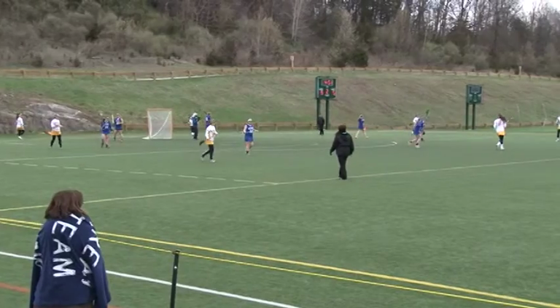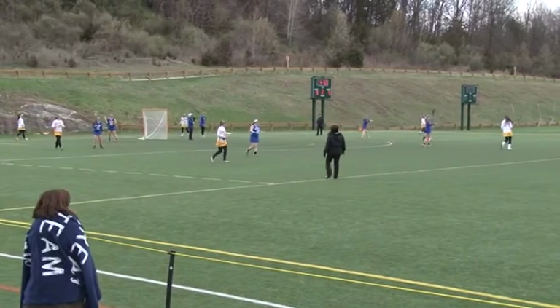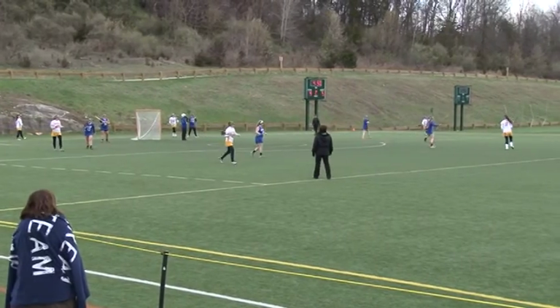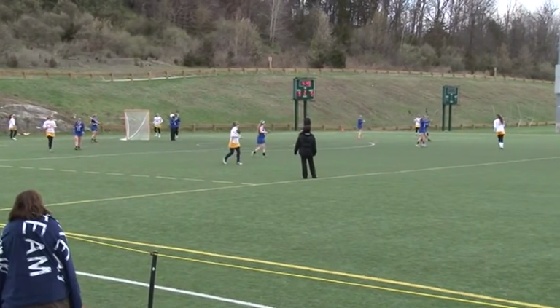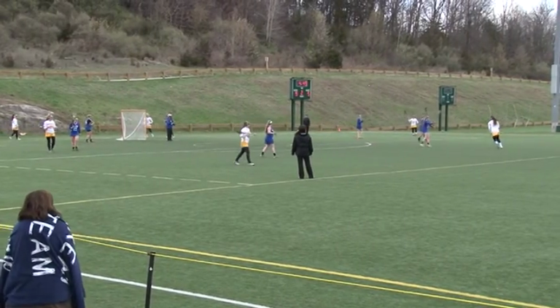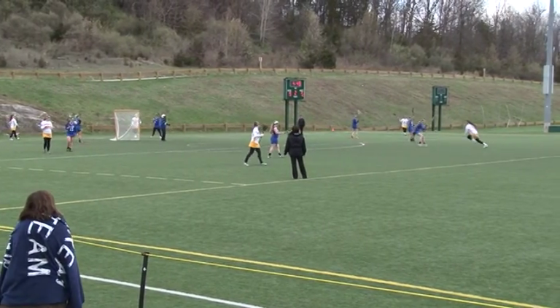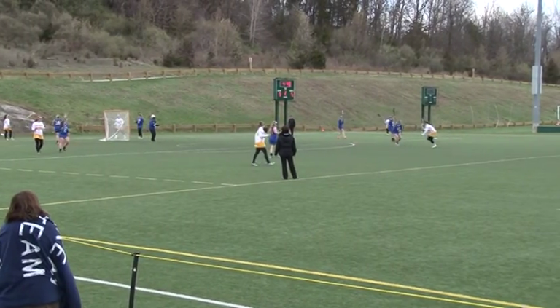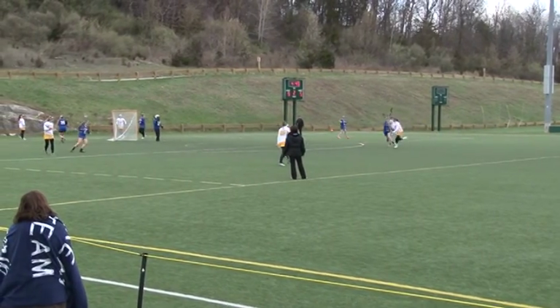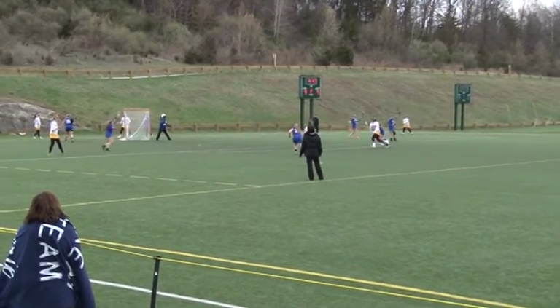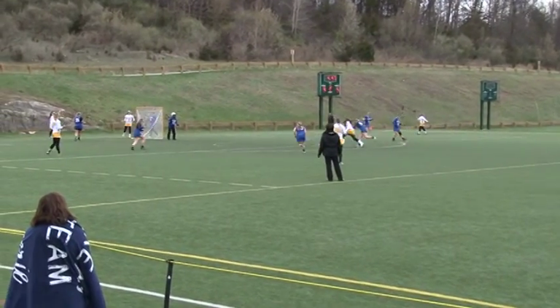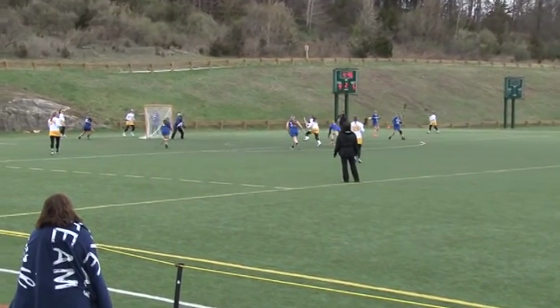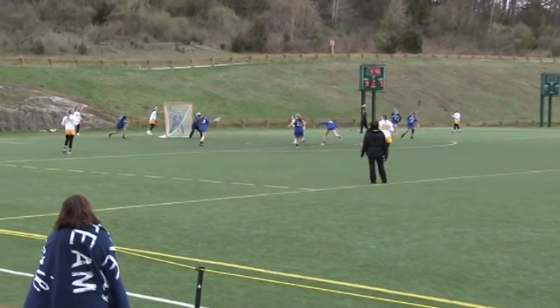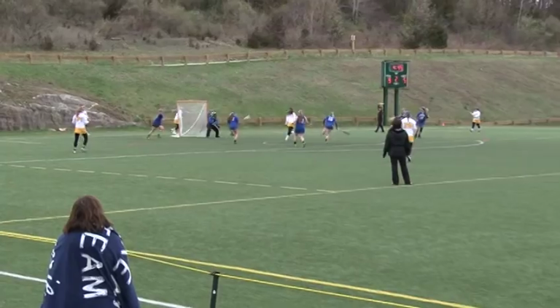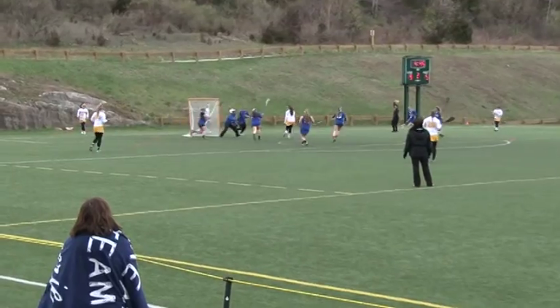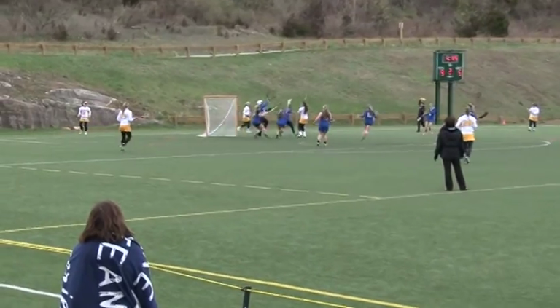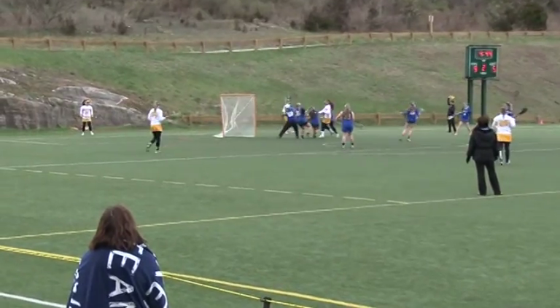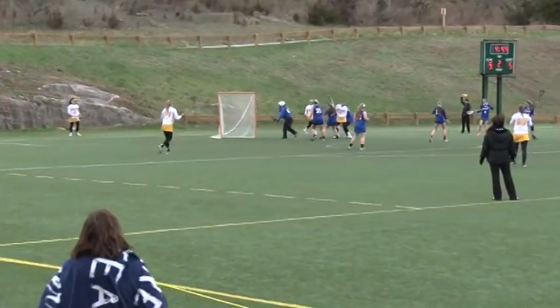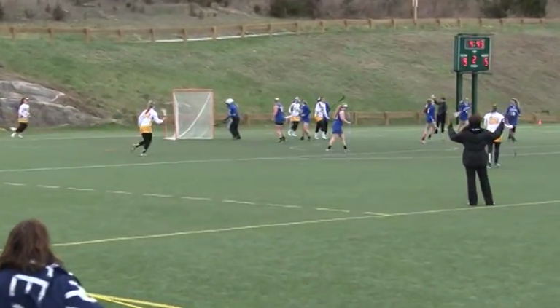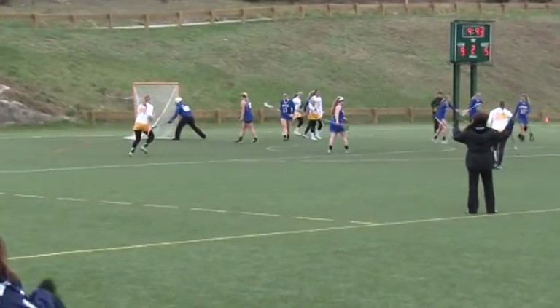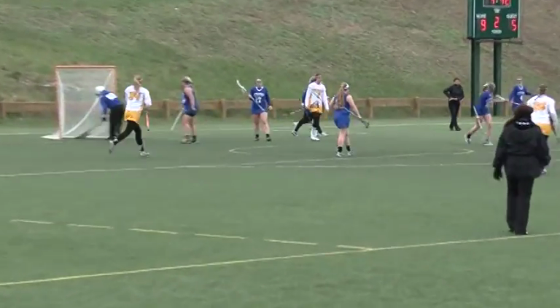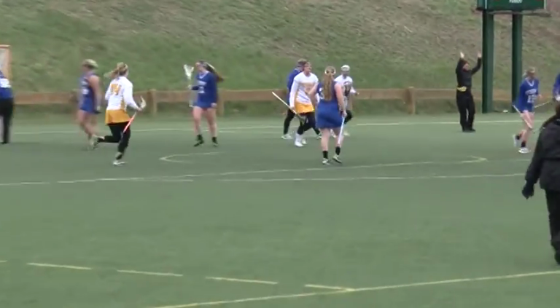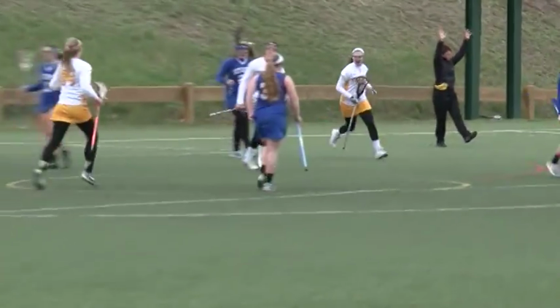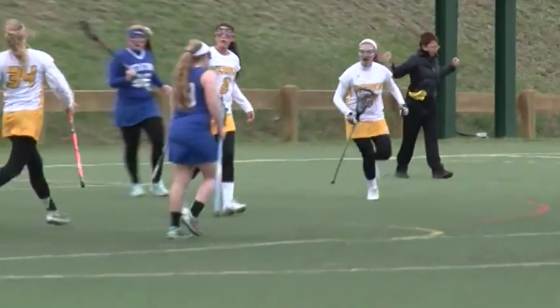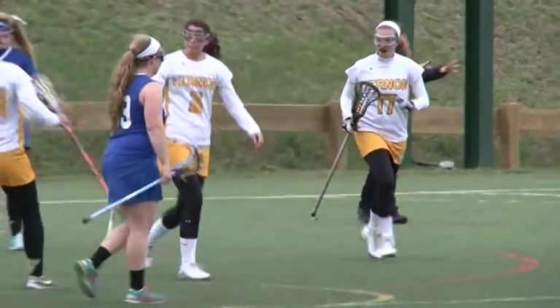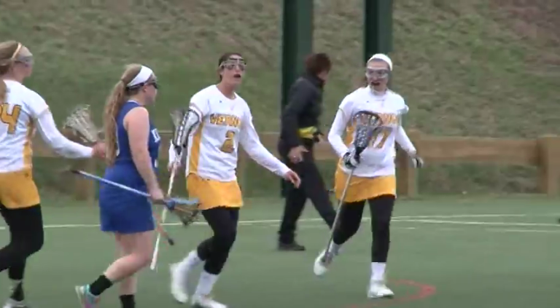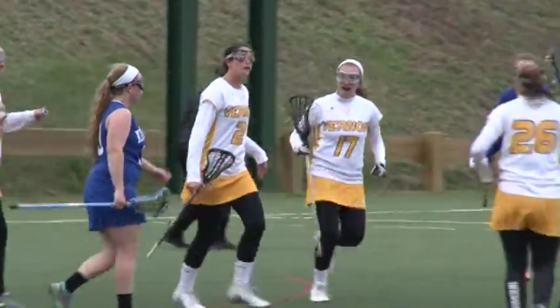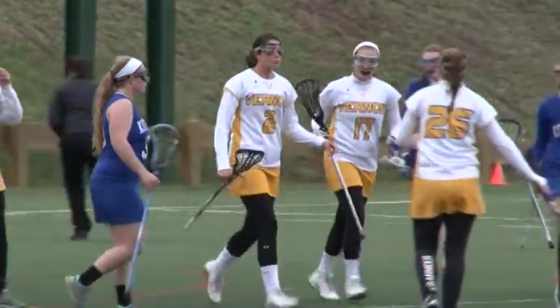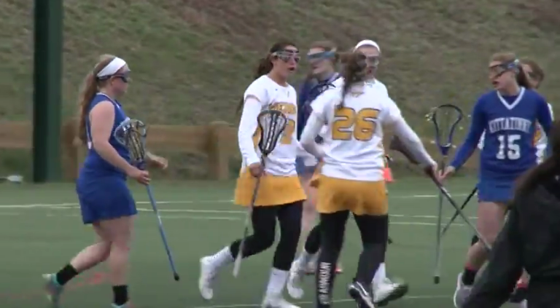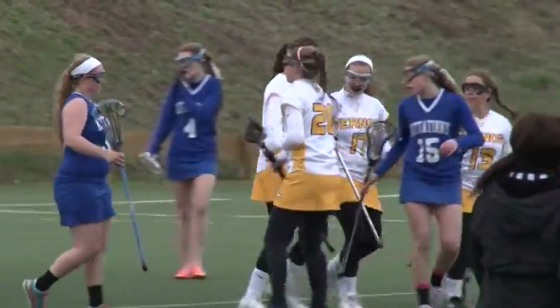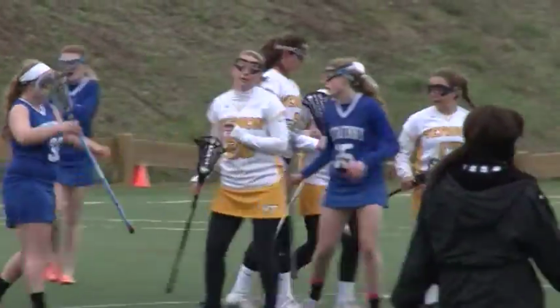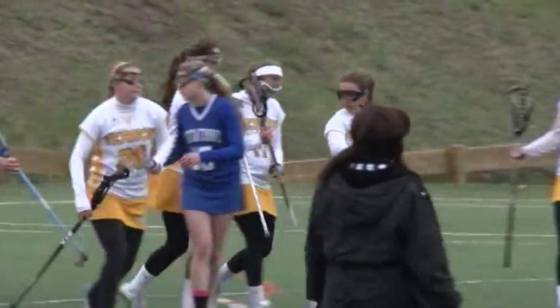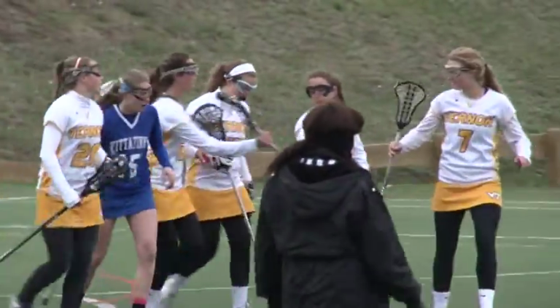But Olivia Bolcado of Vernon caps her big game — watch her take it in and dump it in for the goal — as Vernon would go on to post a 10-5 victory, having fallen to the Cougars in overtime last year, here at Maple Graves Community Park in Vernon.